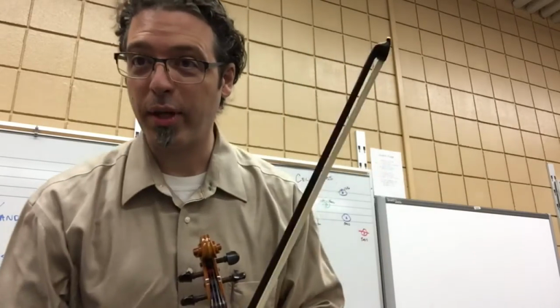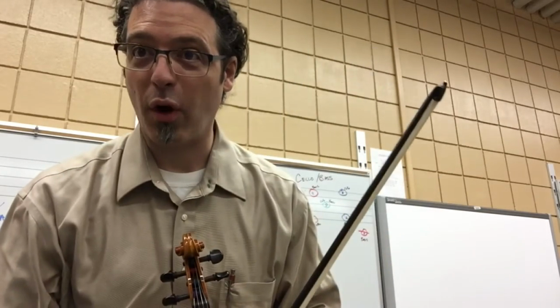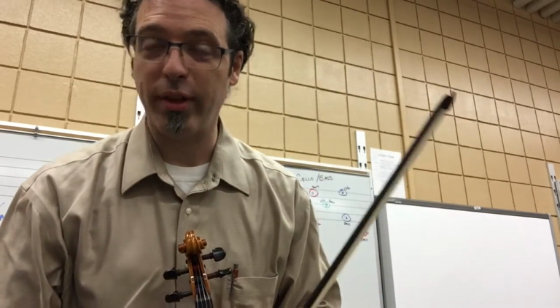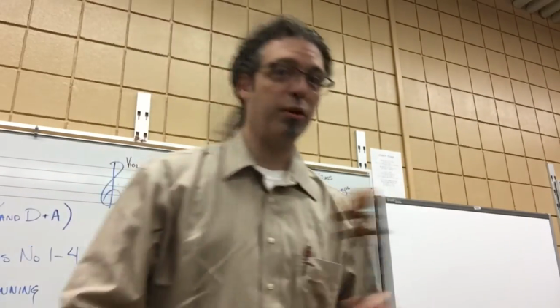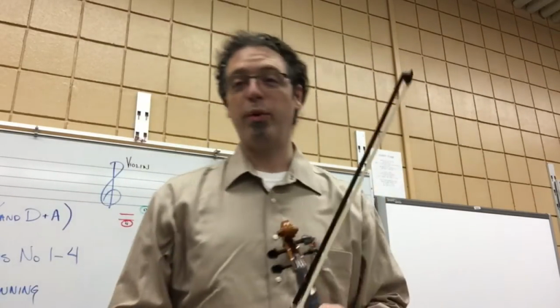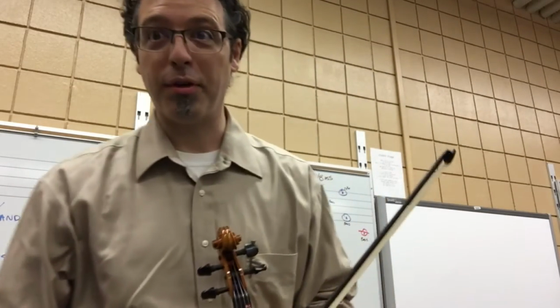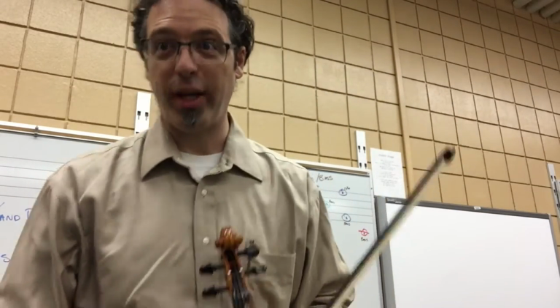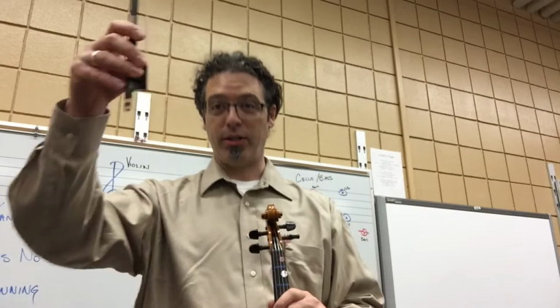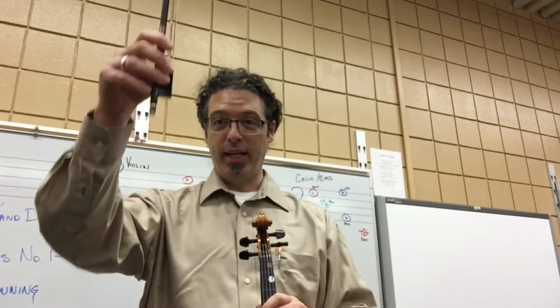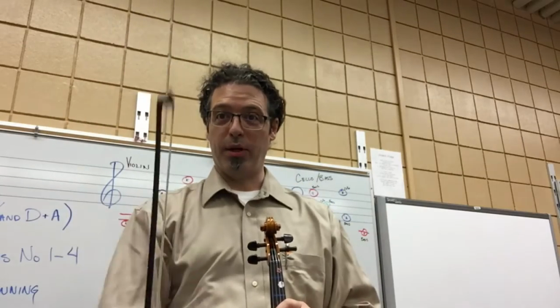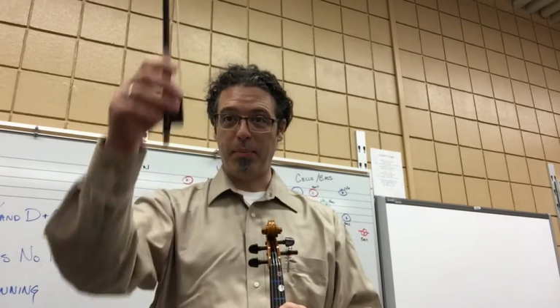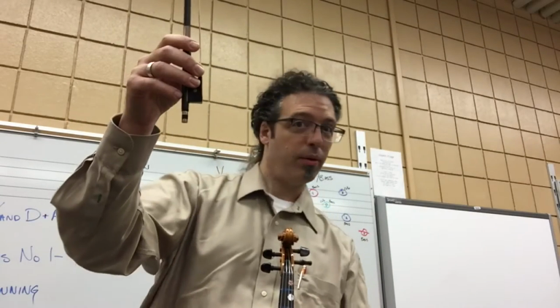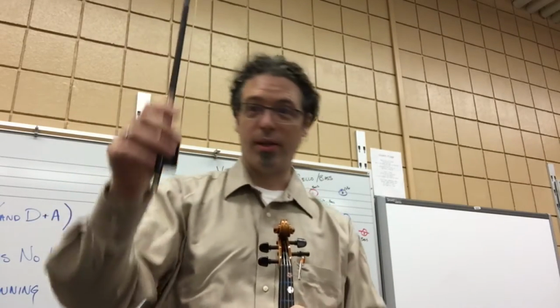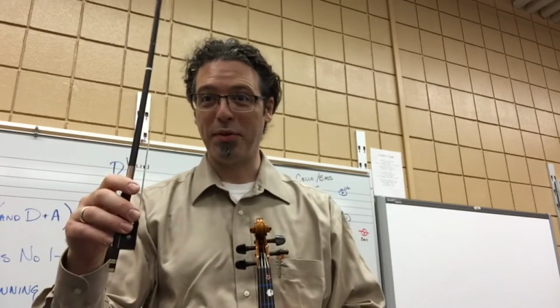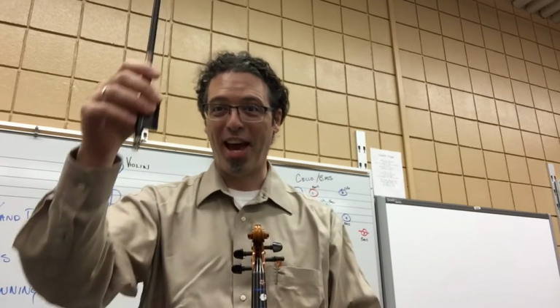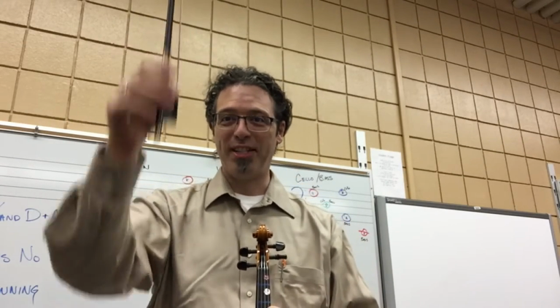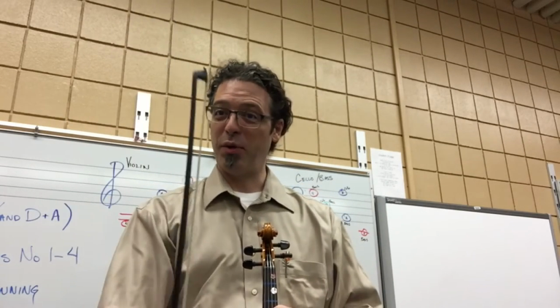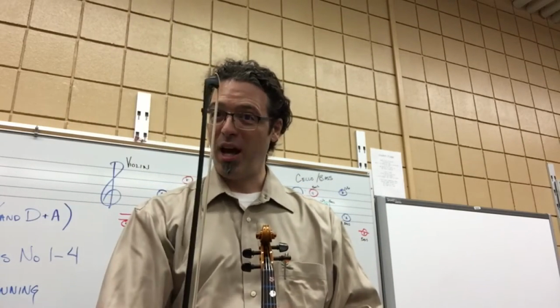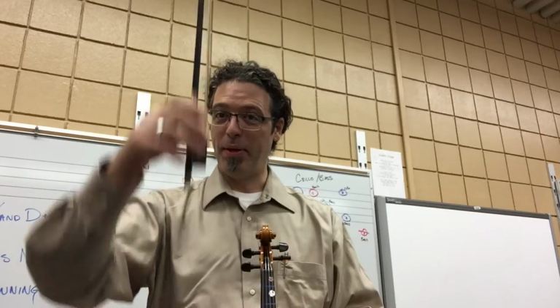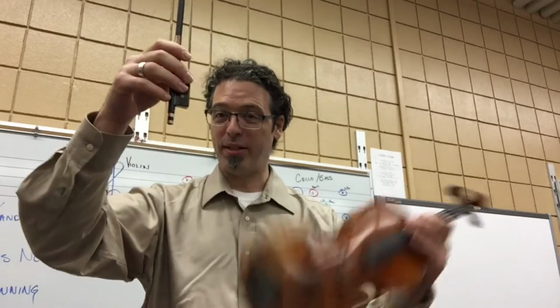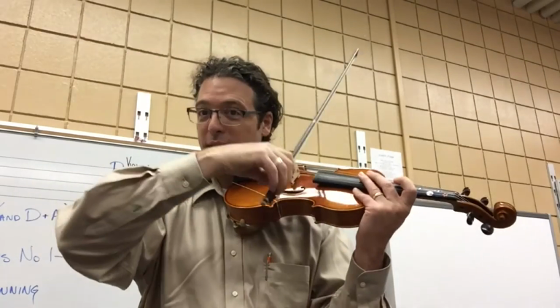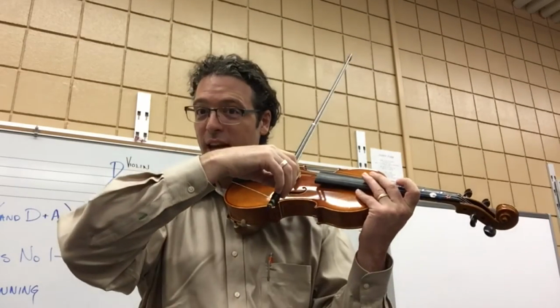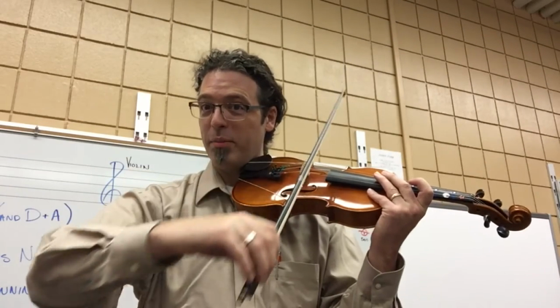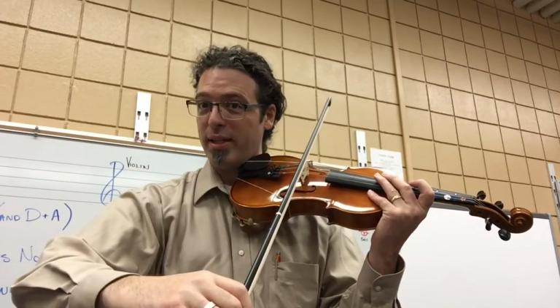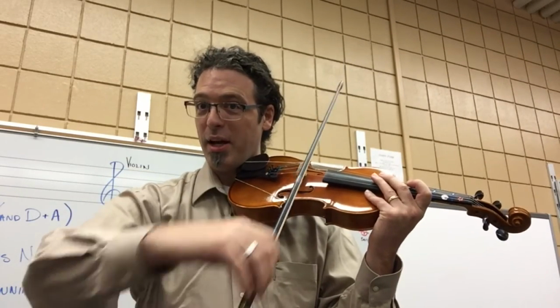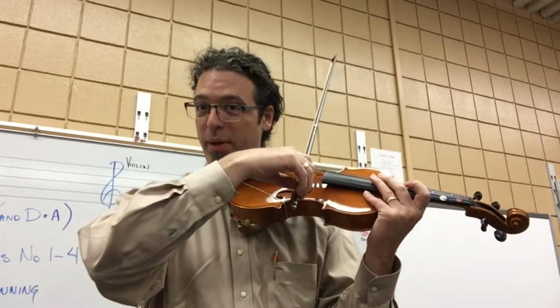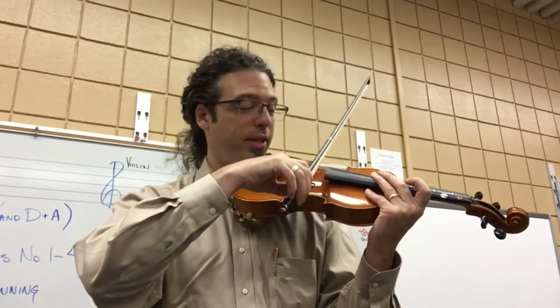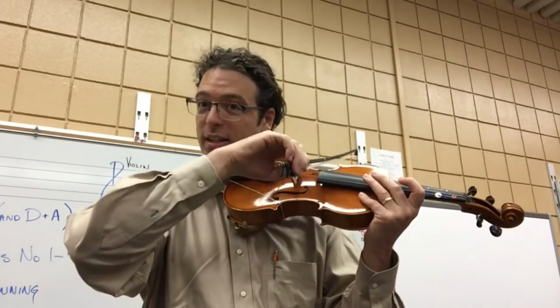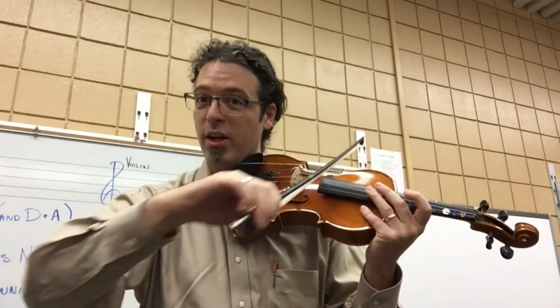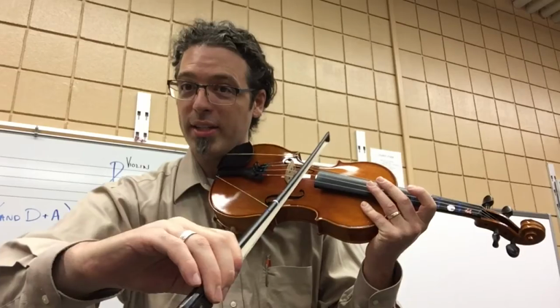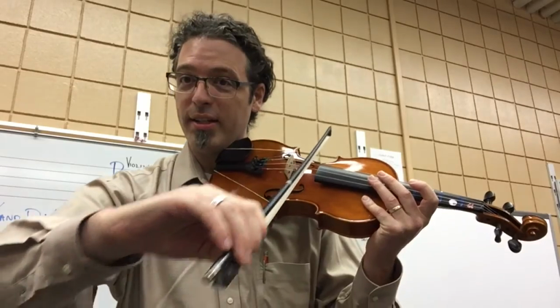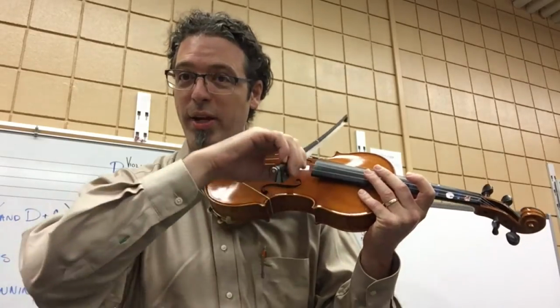So for example, rhythm number three is different. Down bow, rest, up bow, rest. Over the instrument it looks like: down bow, rest, up bow, rest. On the string it looks like: rest, rest, rest.